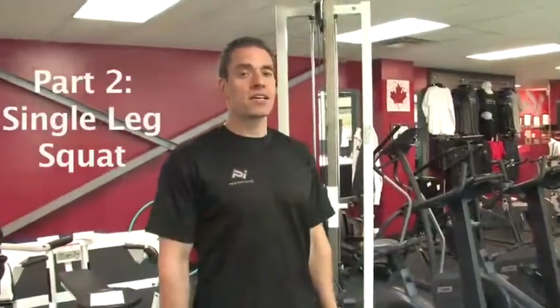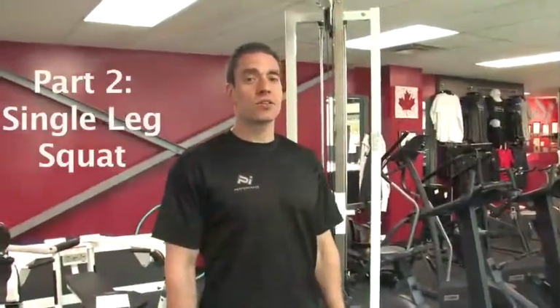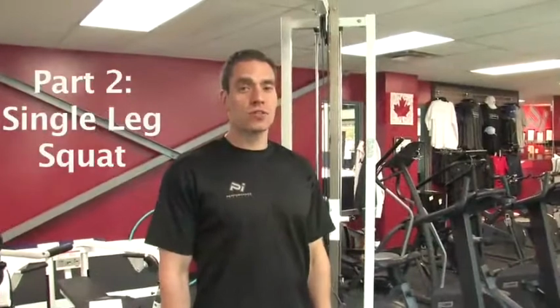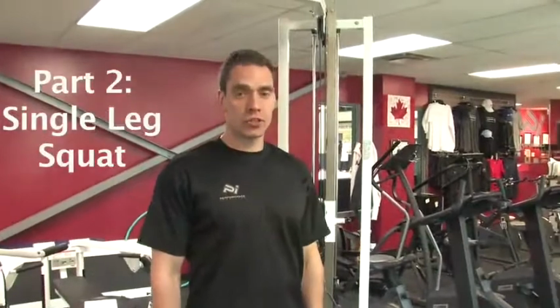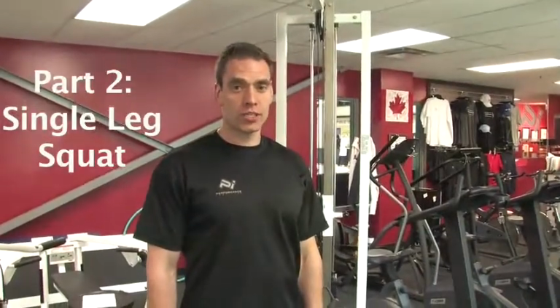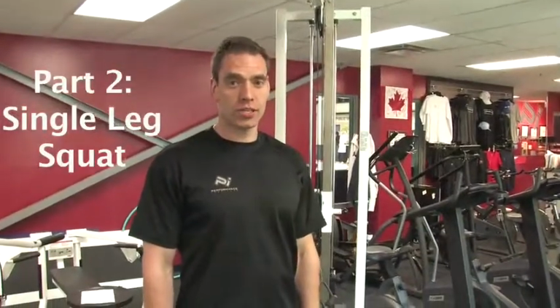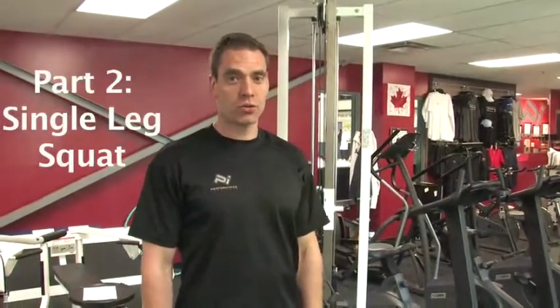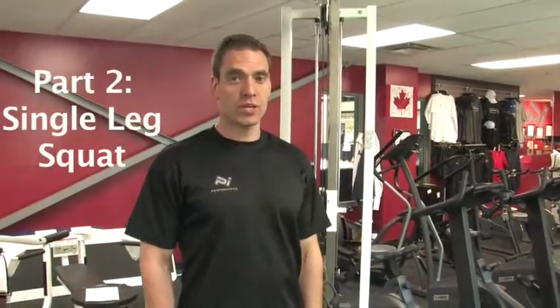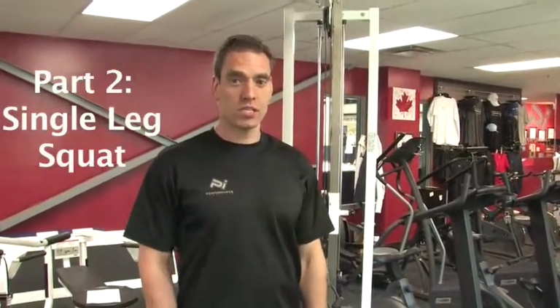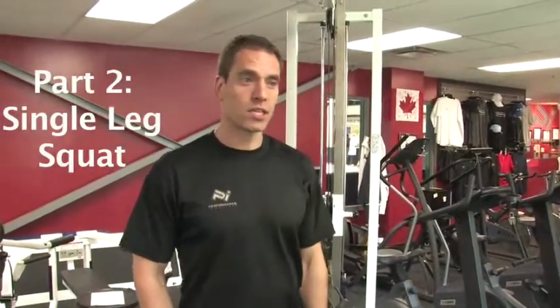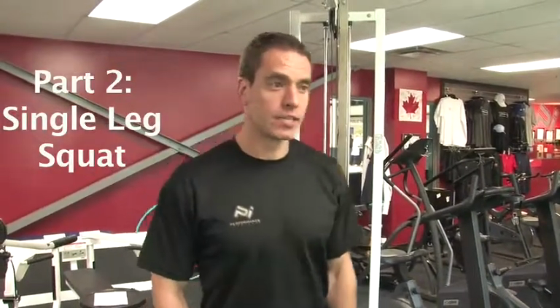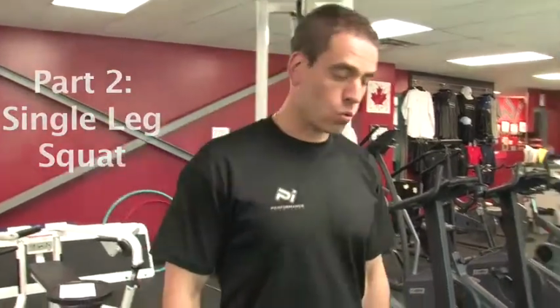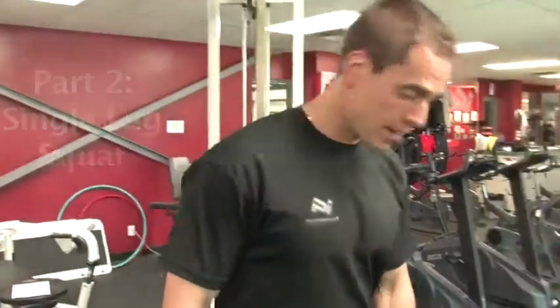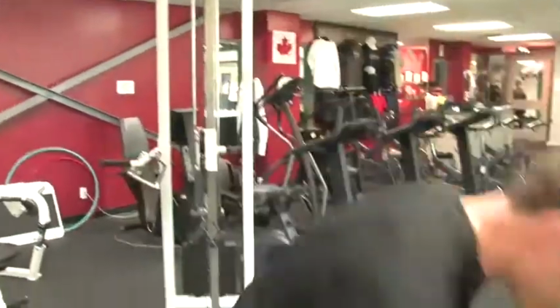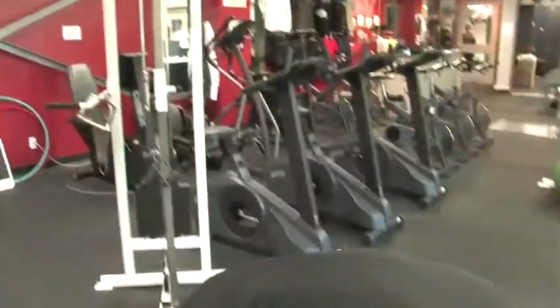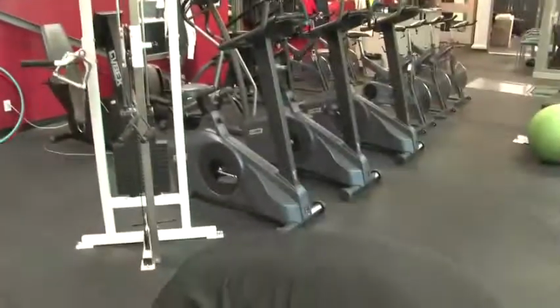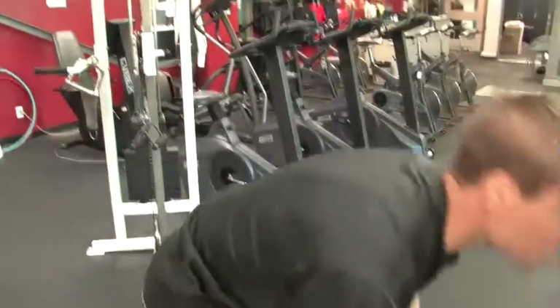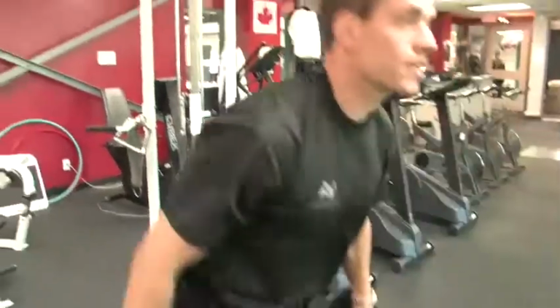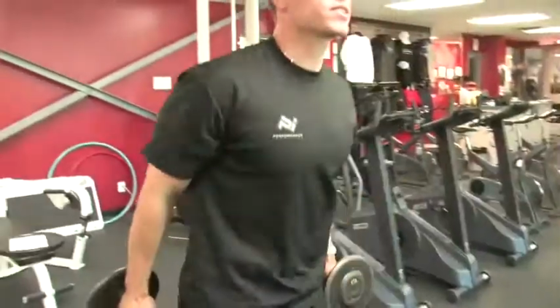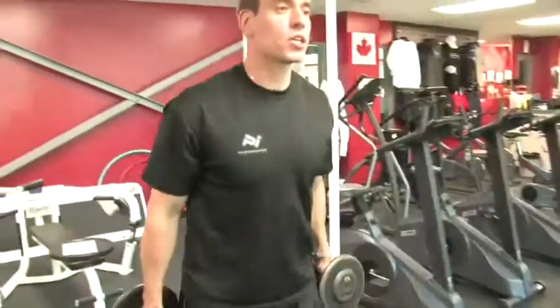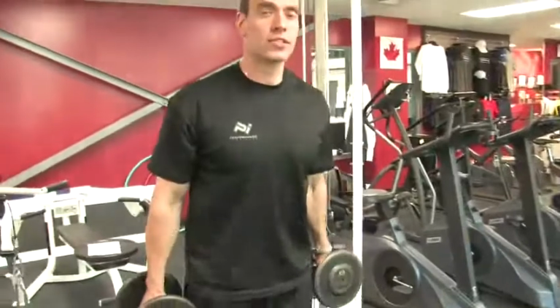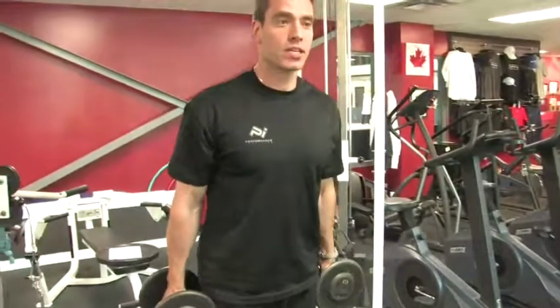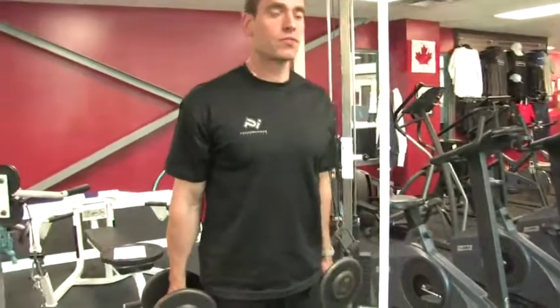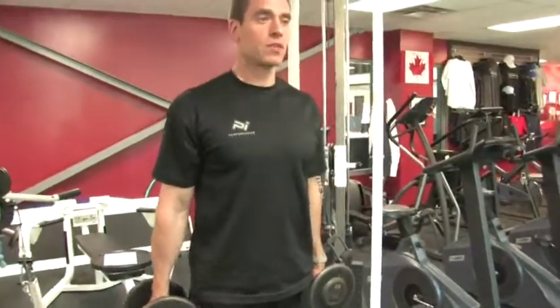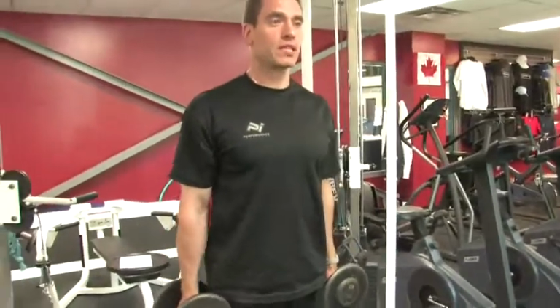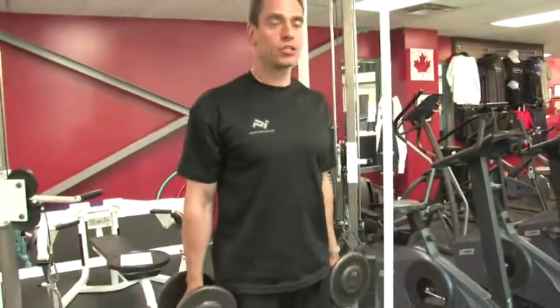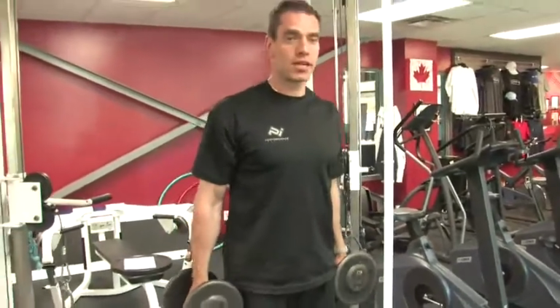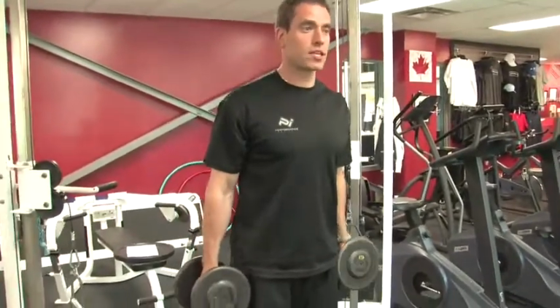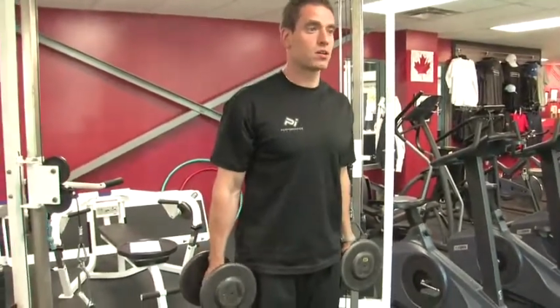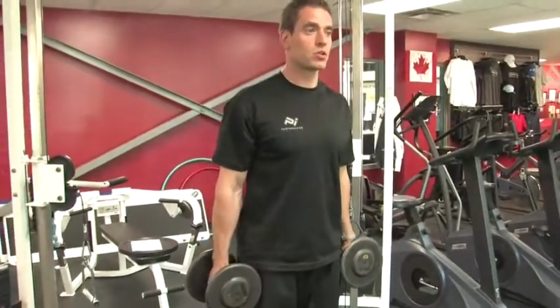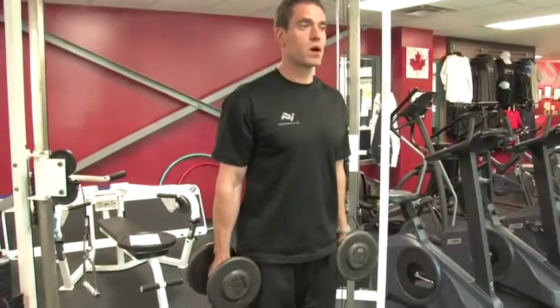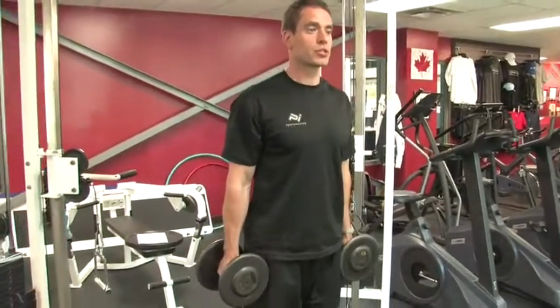The first exercise we're going to go through is a single leg squat. It's a good exercise for developing leg strength and also posture.